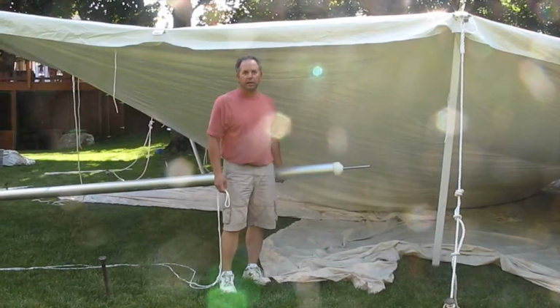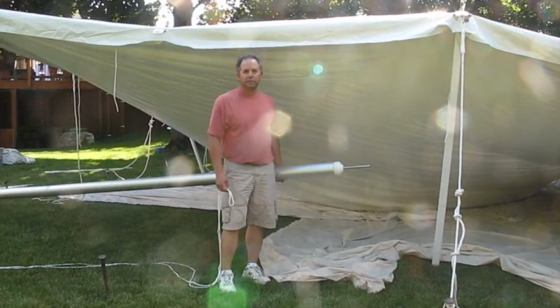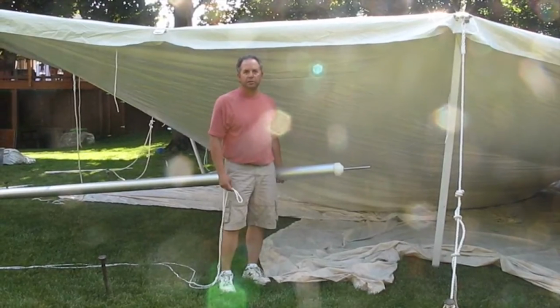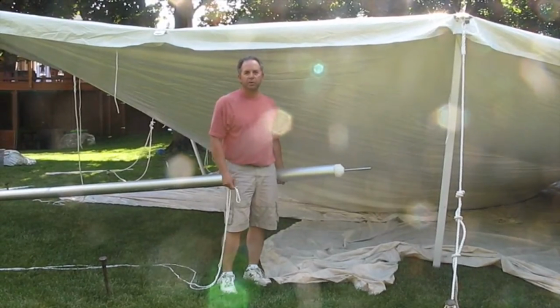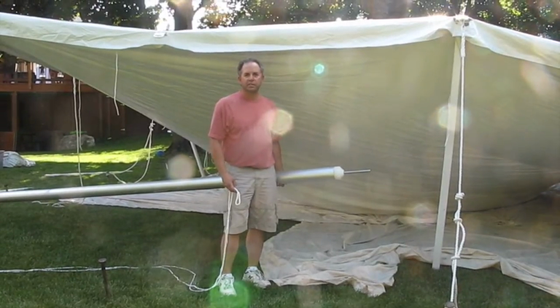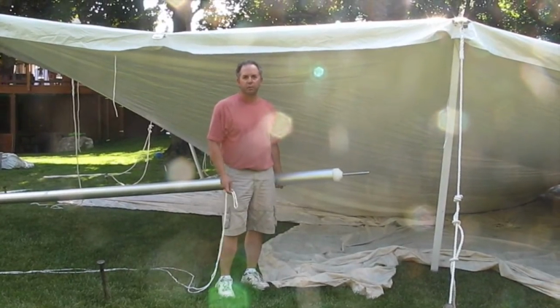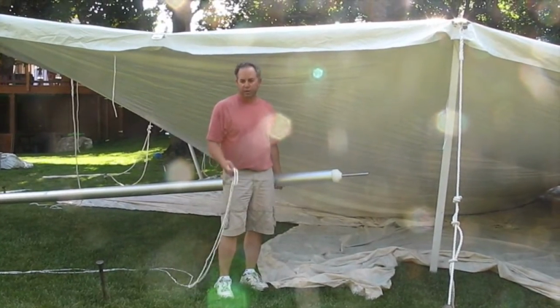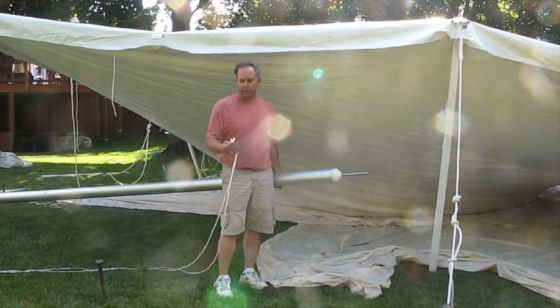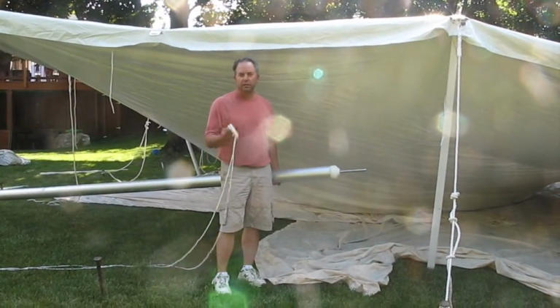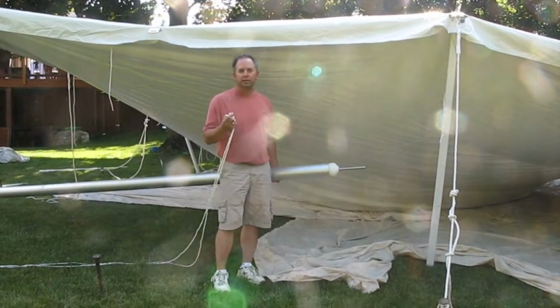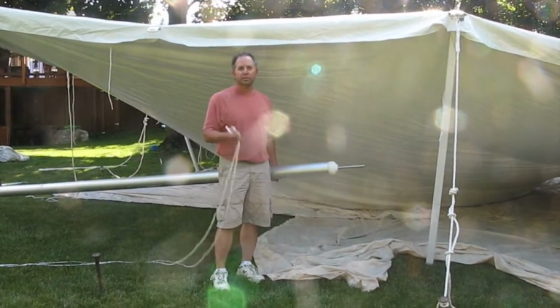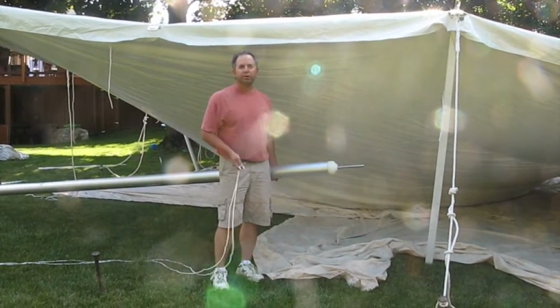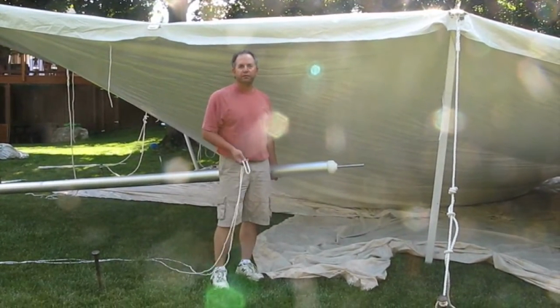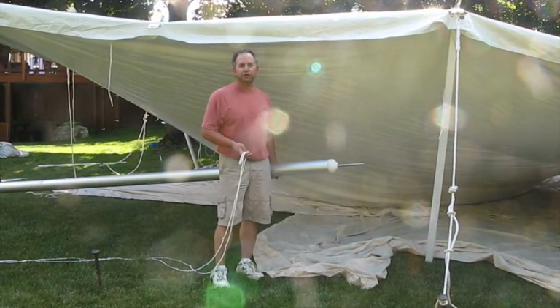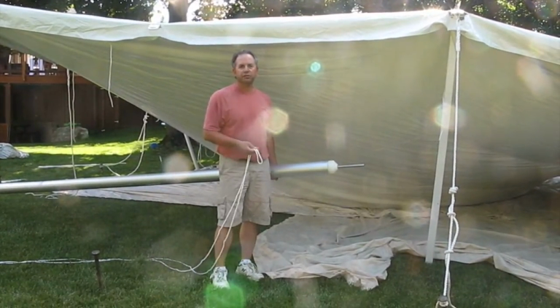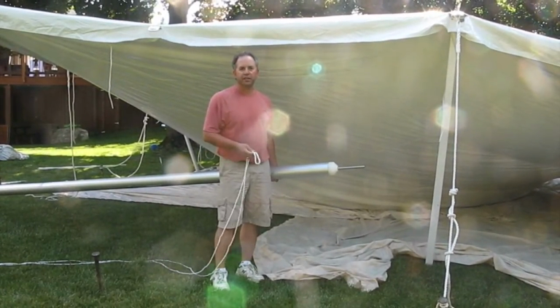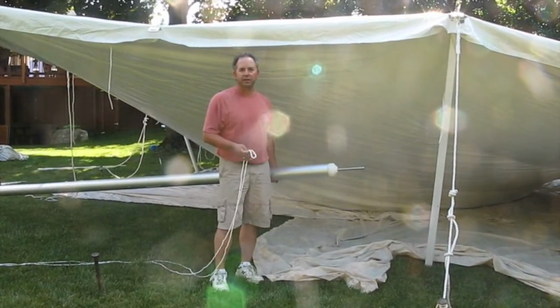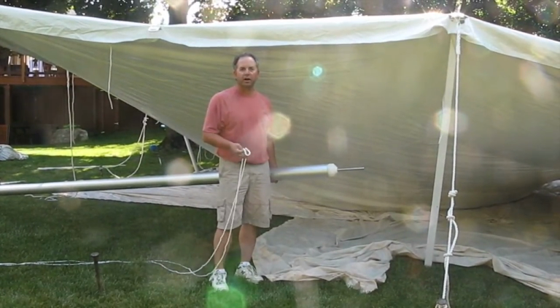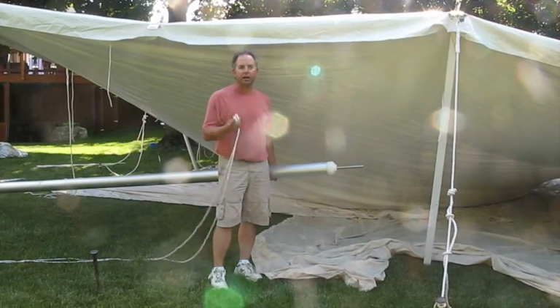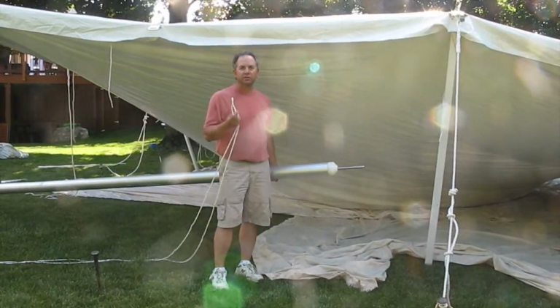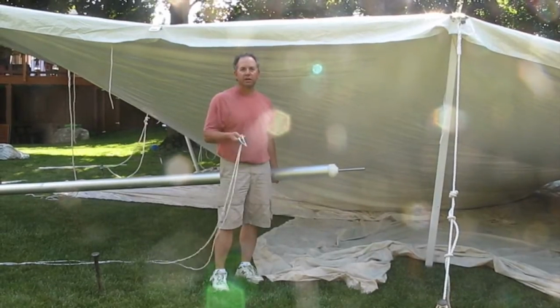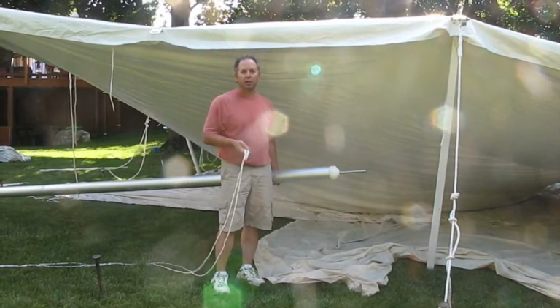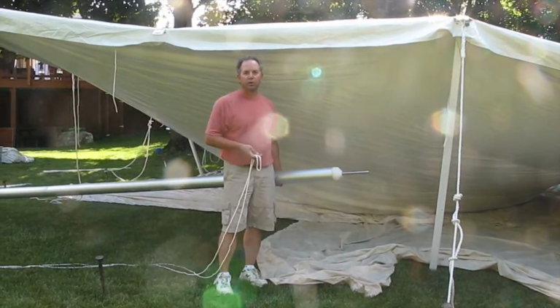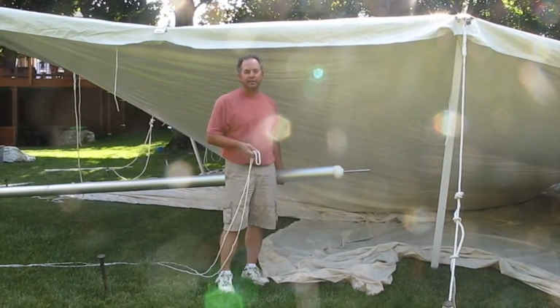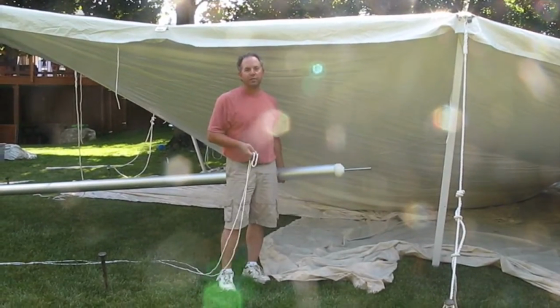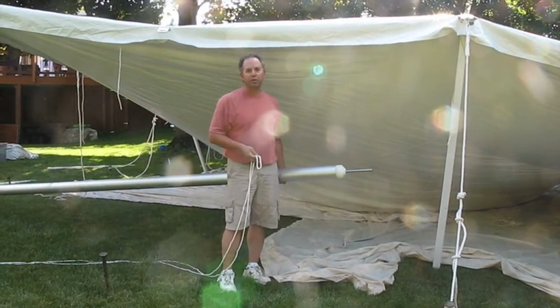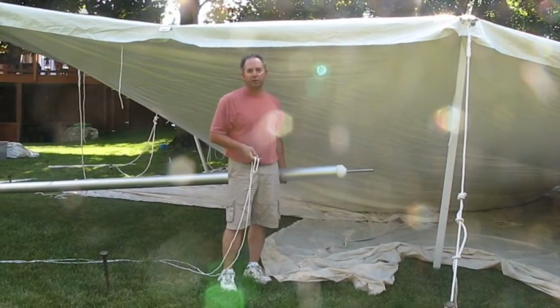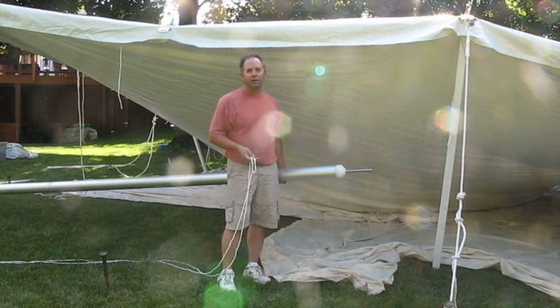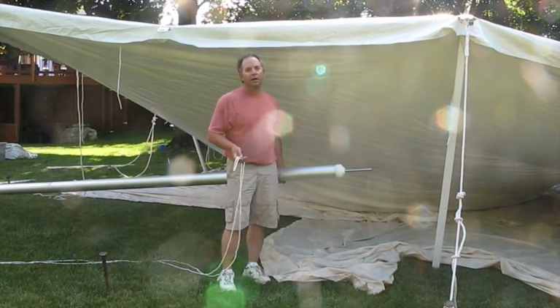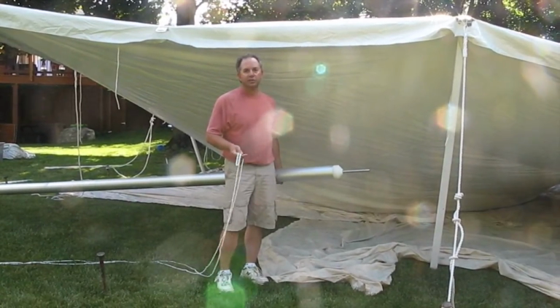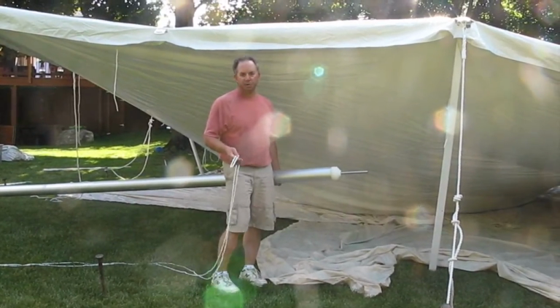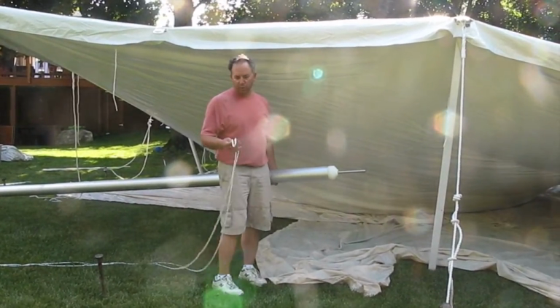Hi, this is Joe Puglisi from Quick Covers. This is a brief instructional video on how to install a quick center pole cover on your center poles.